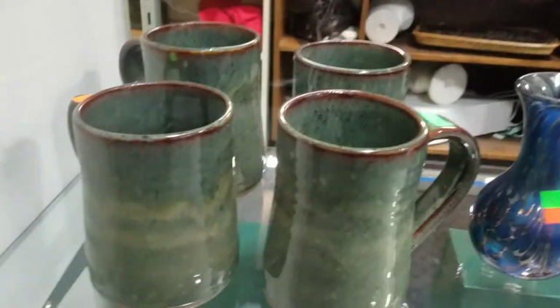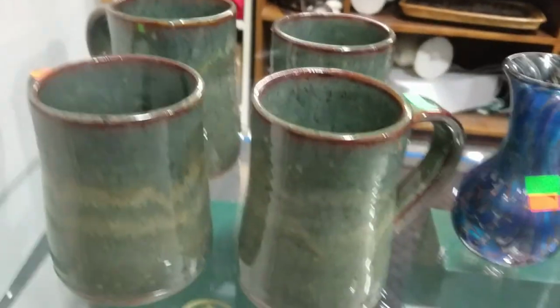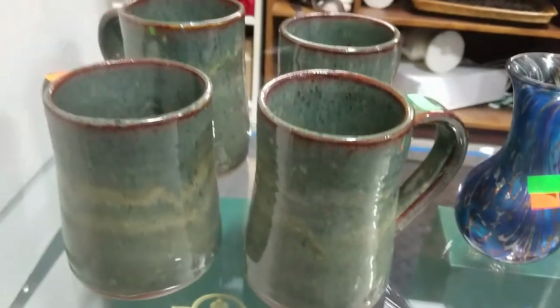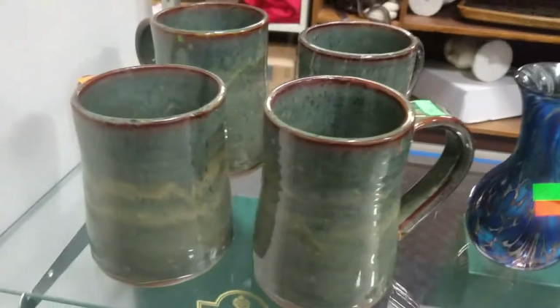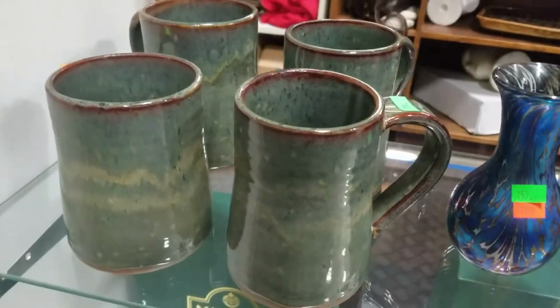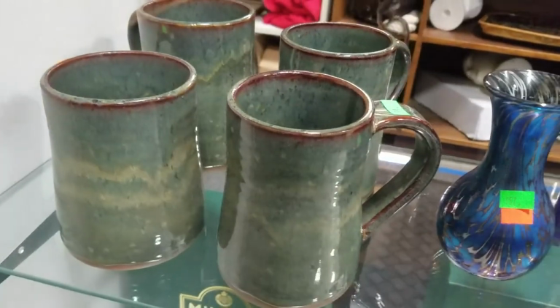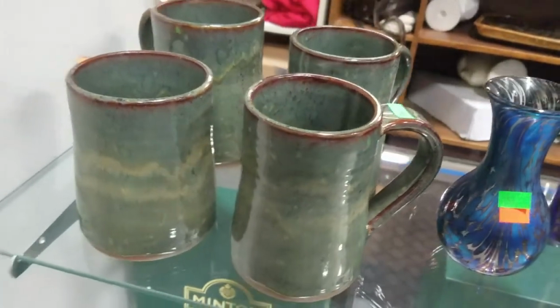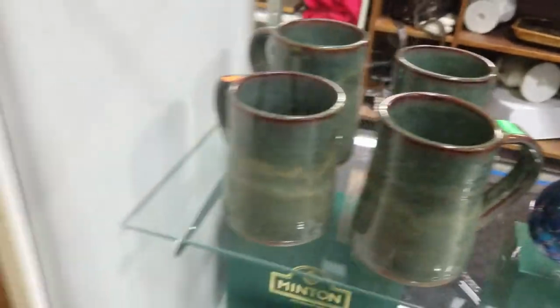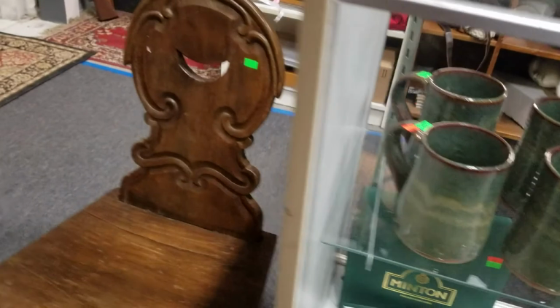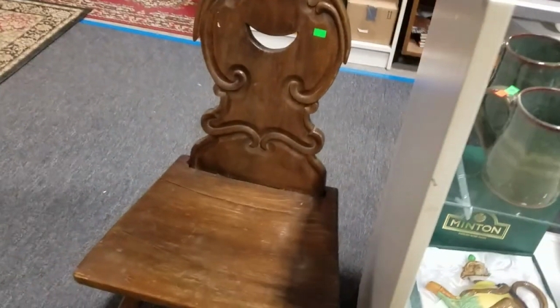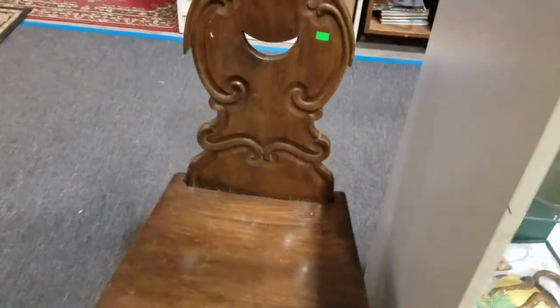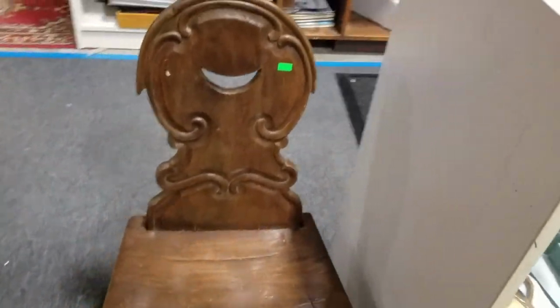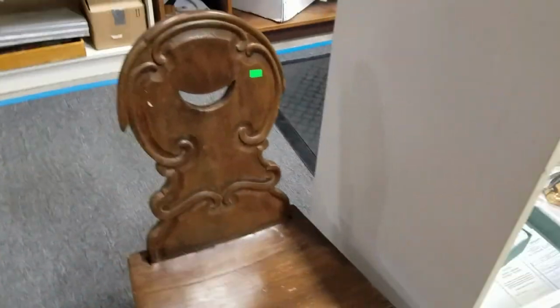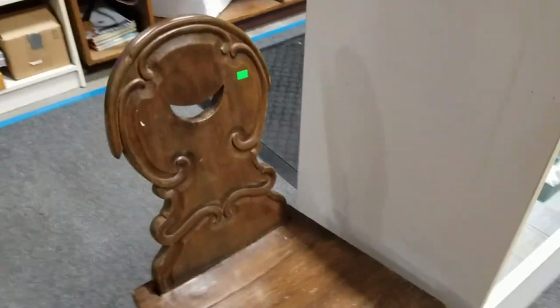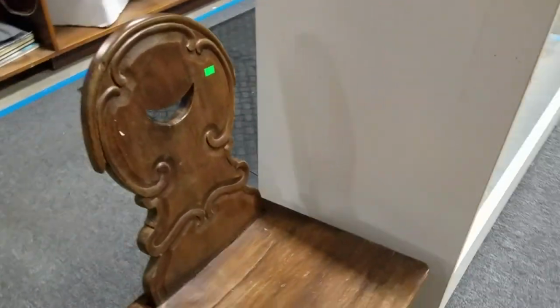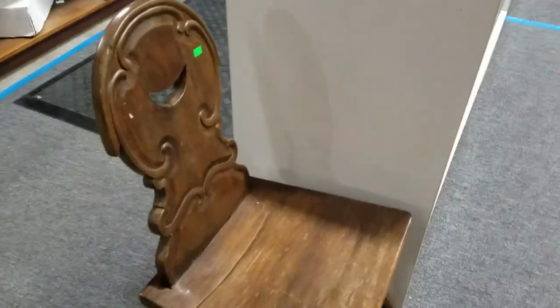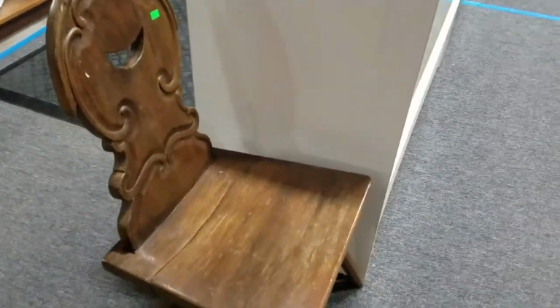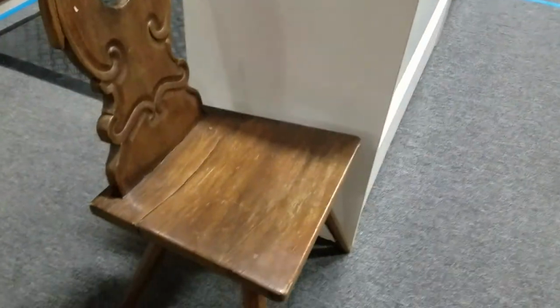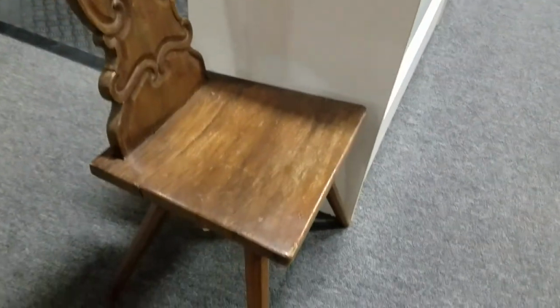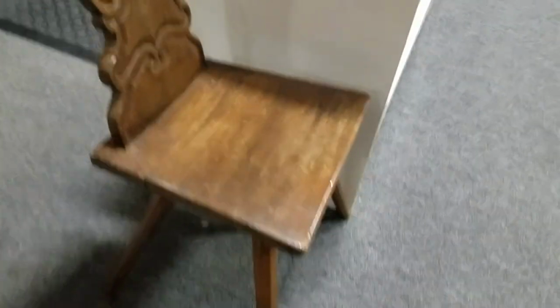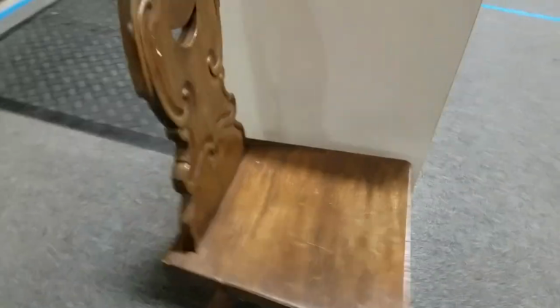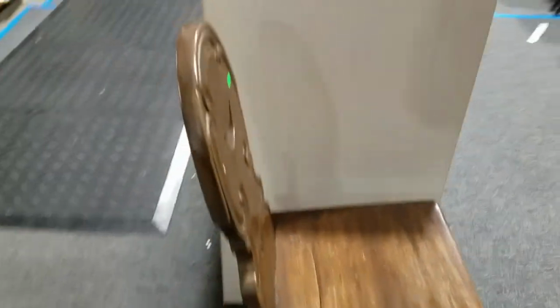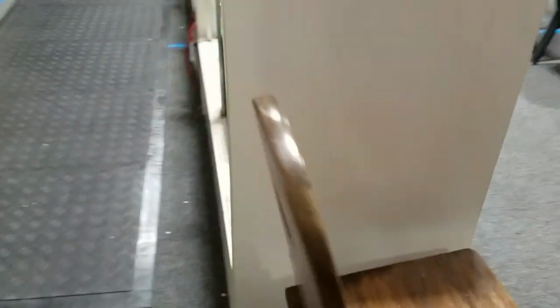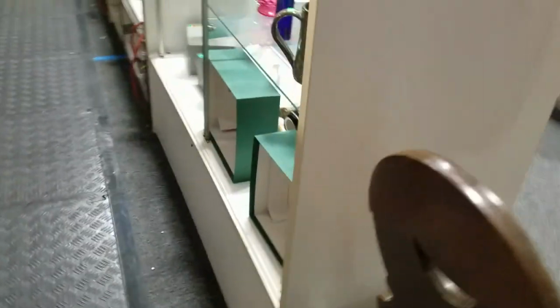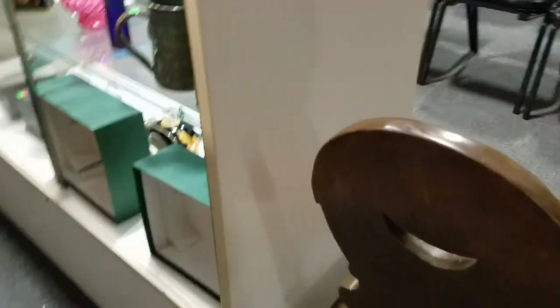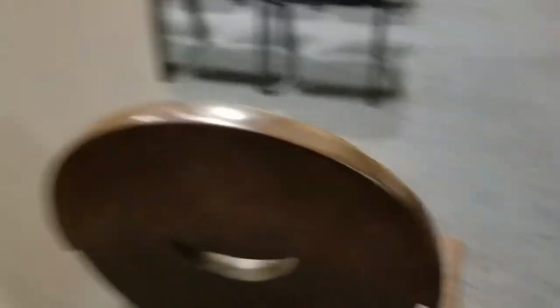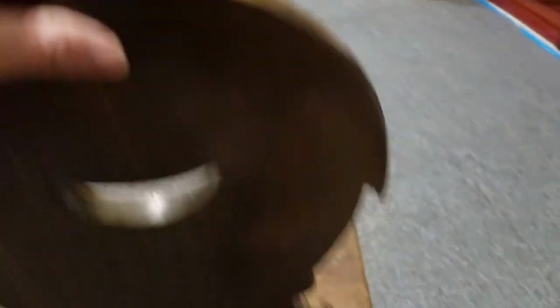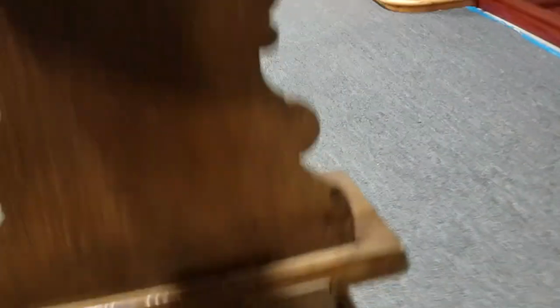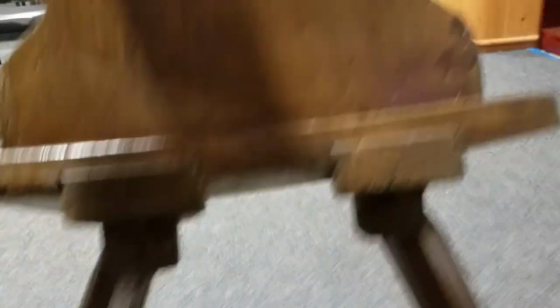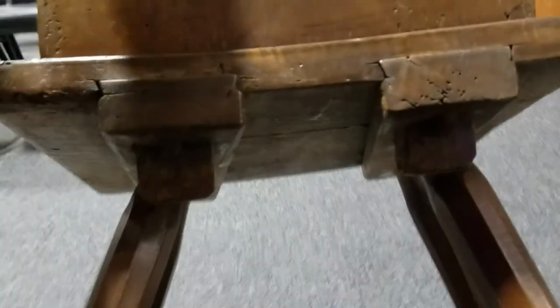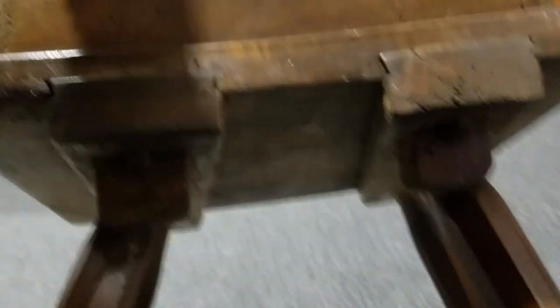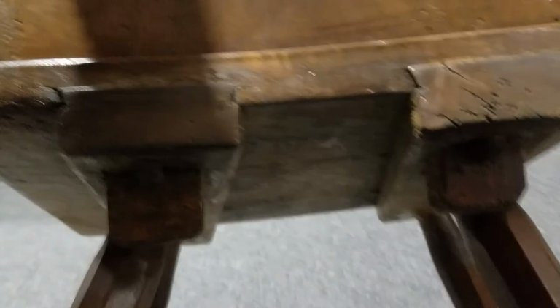Some art pottery mugs — handcrafted, handmade, signed. Look at this old chair — this thing's cool, it is really old. You can see it's done with like wooden pegs.